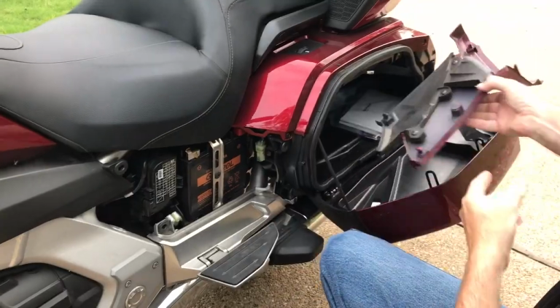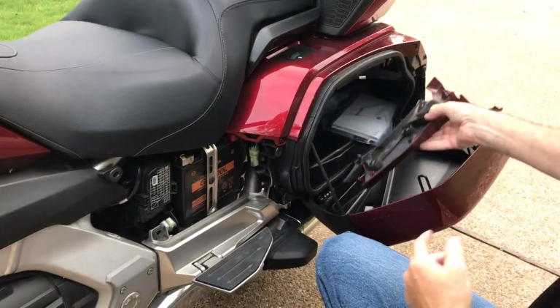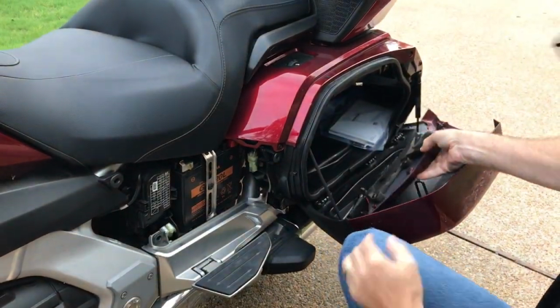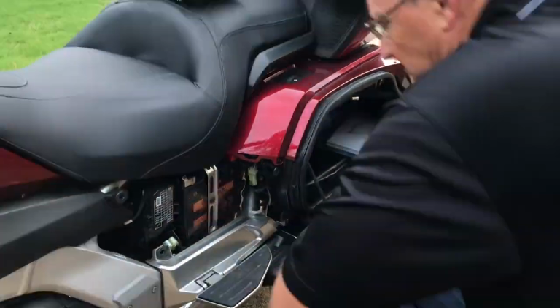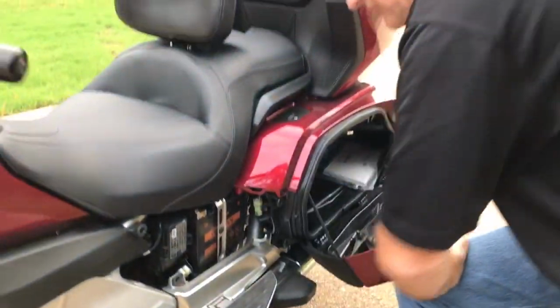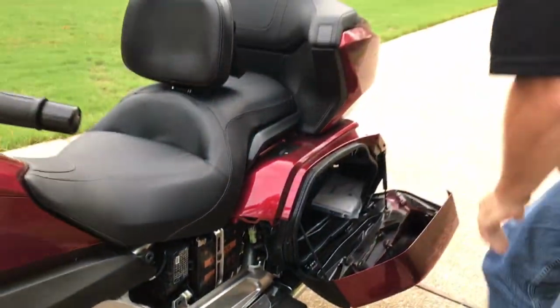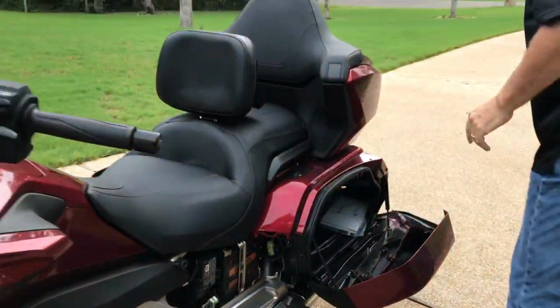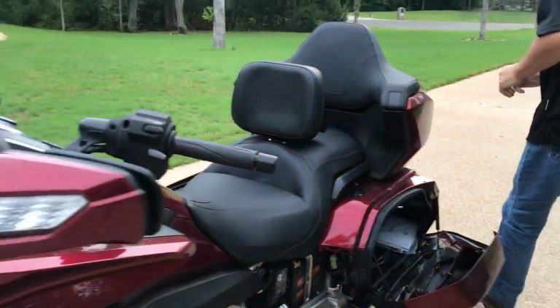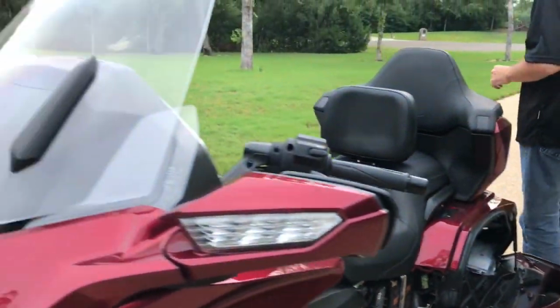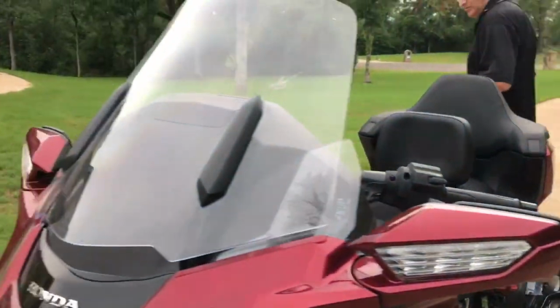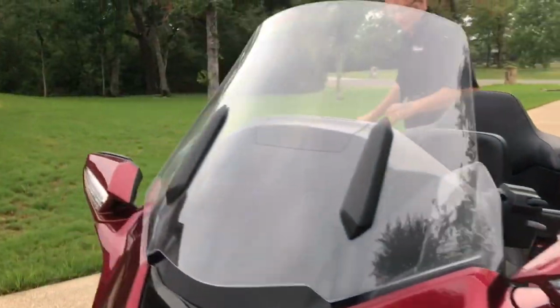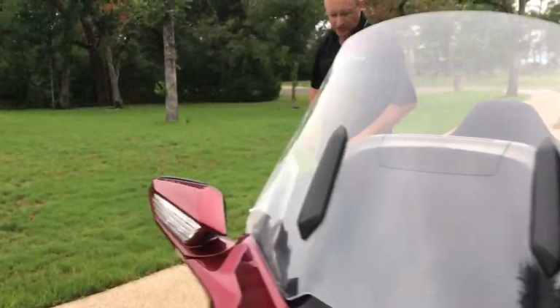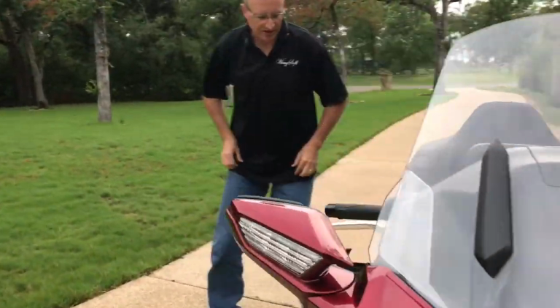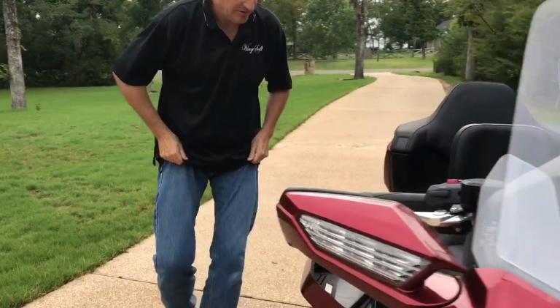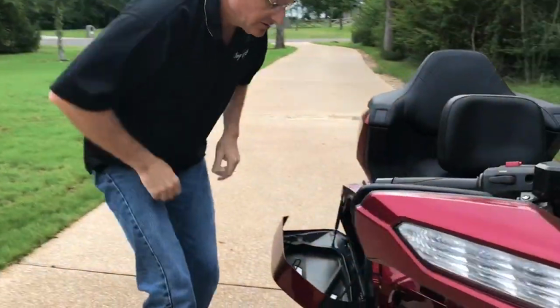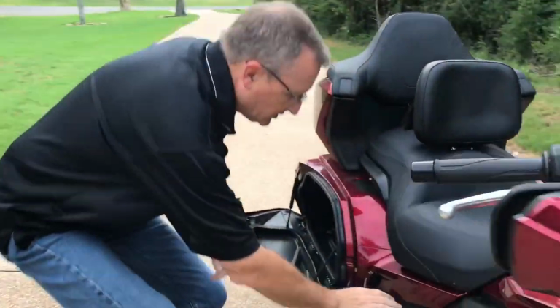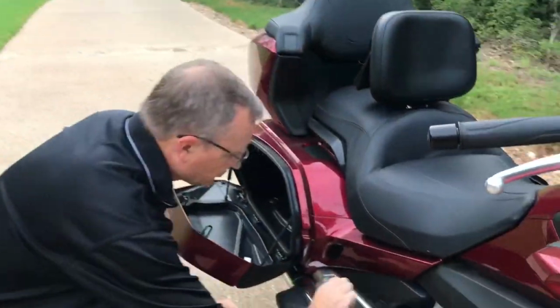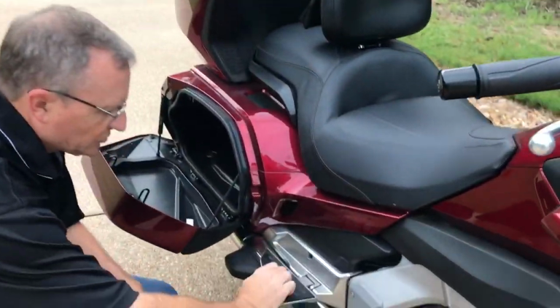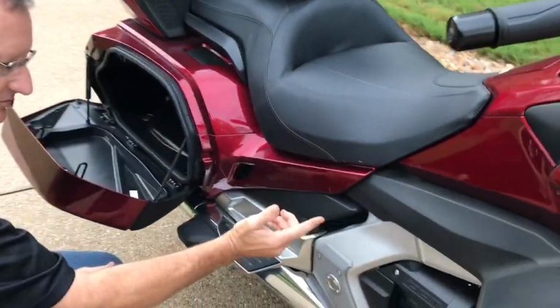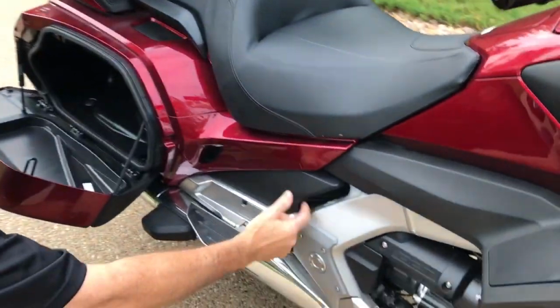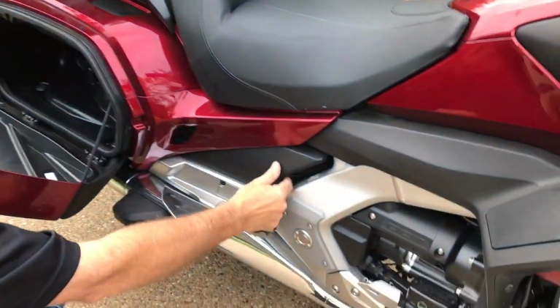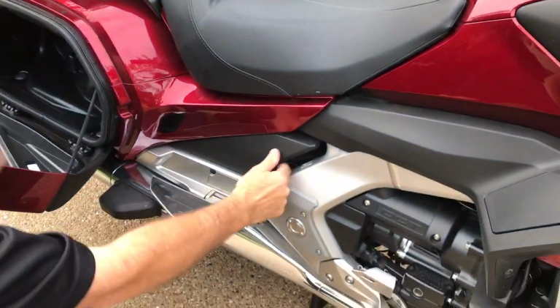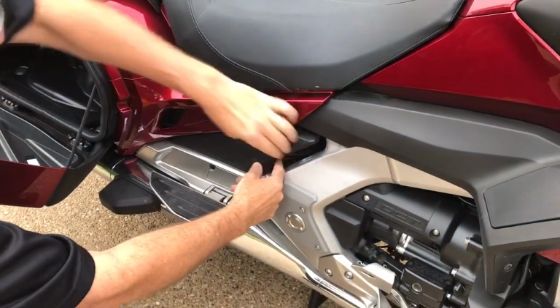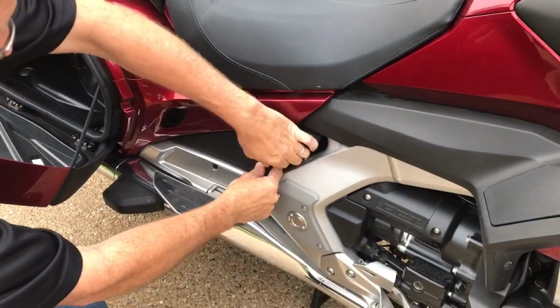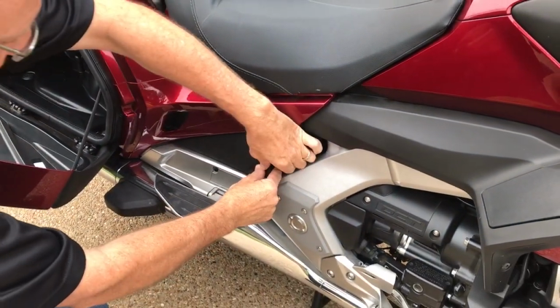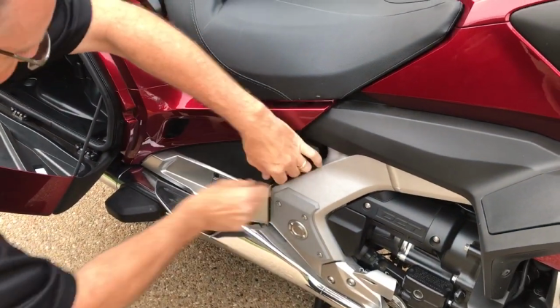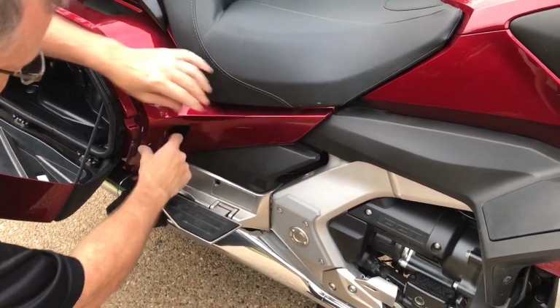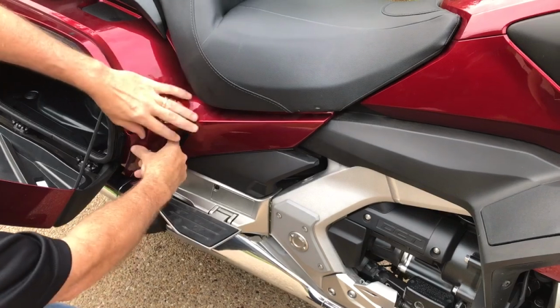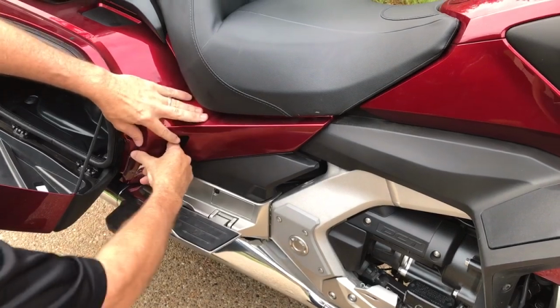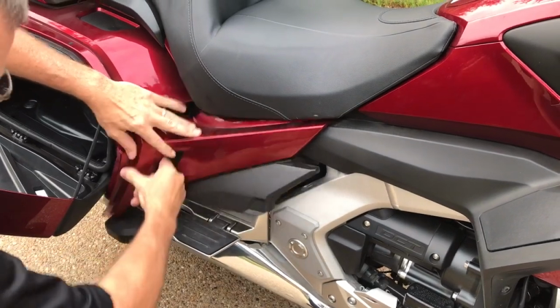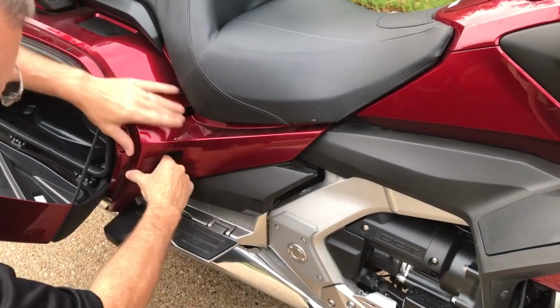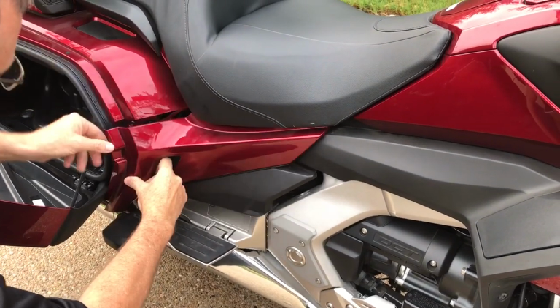There, that one came off. Set that one there, then come around to the other side and take this one the same way — start here on the bottom corner and kind of work your way around and take that off.